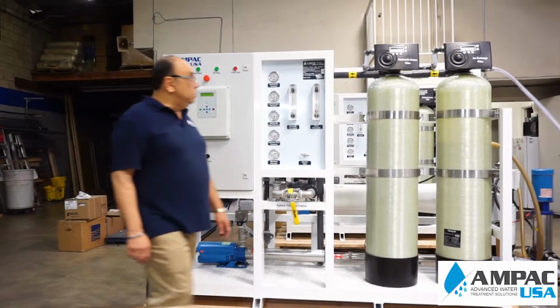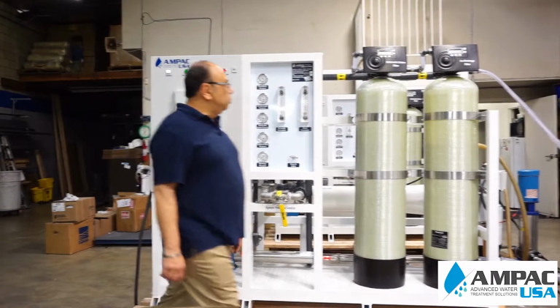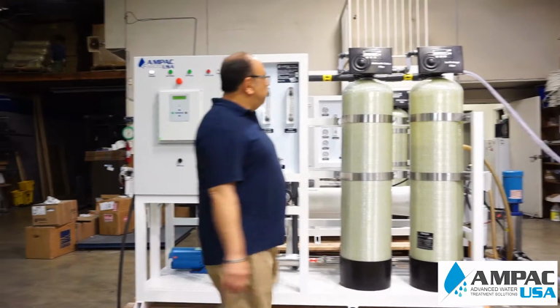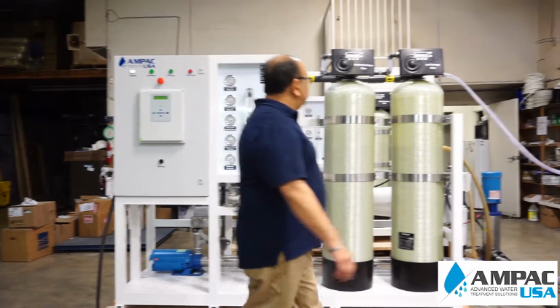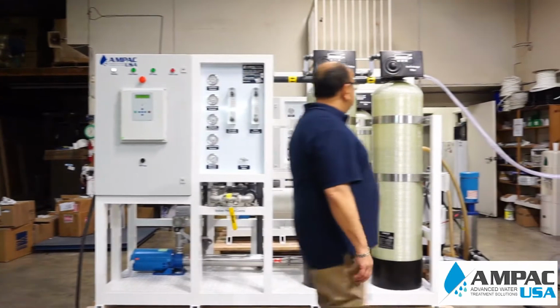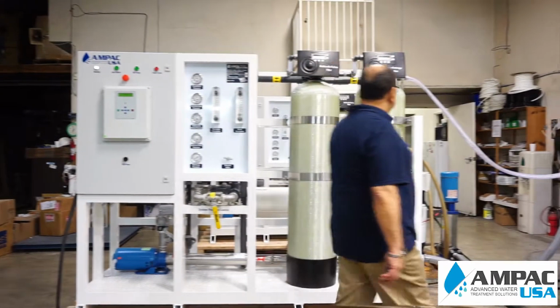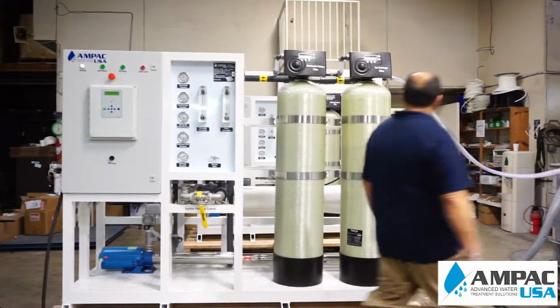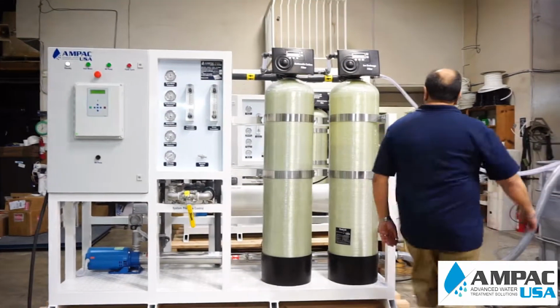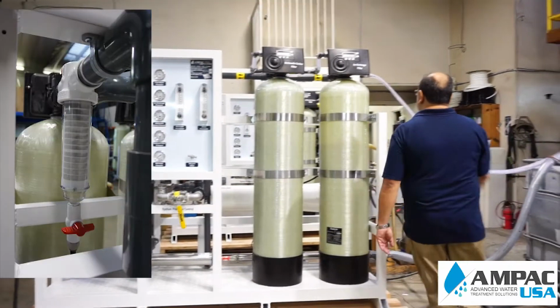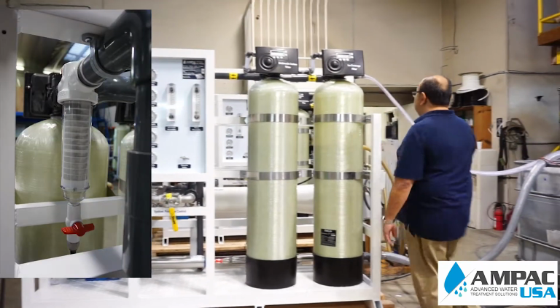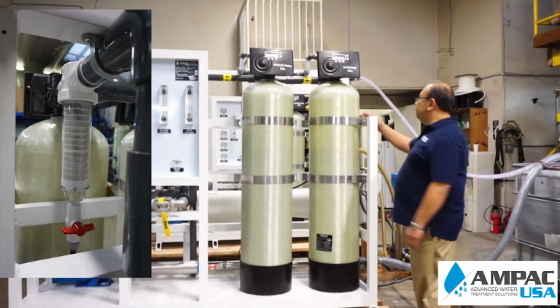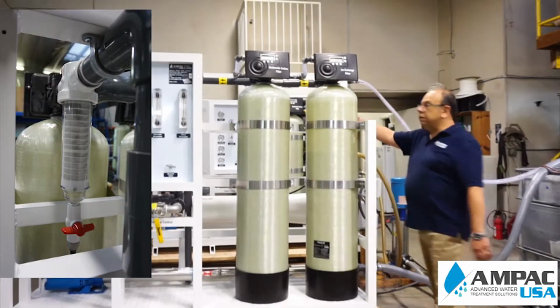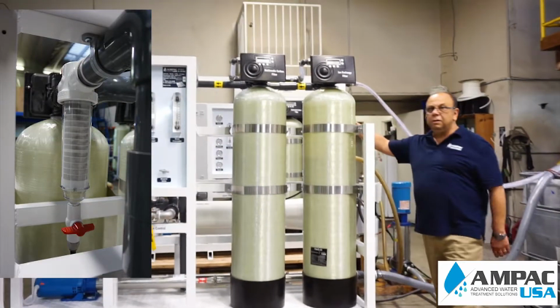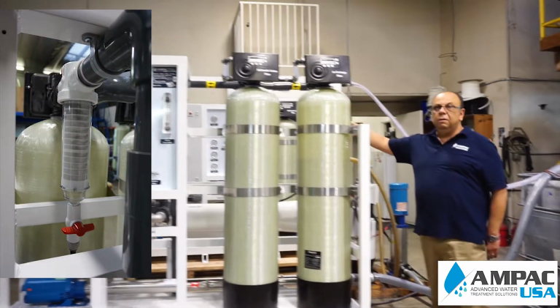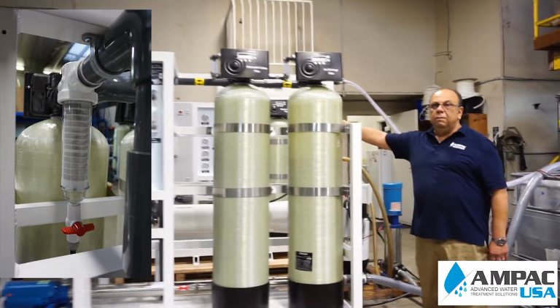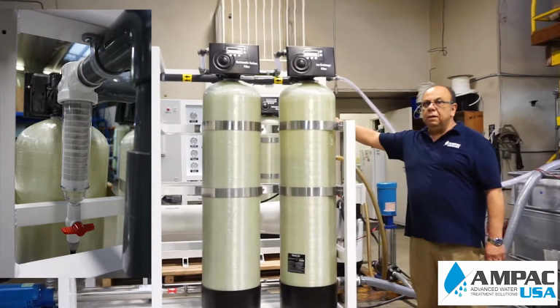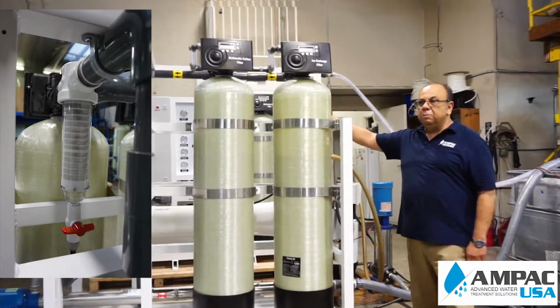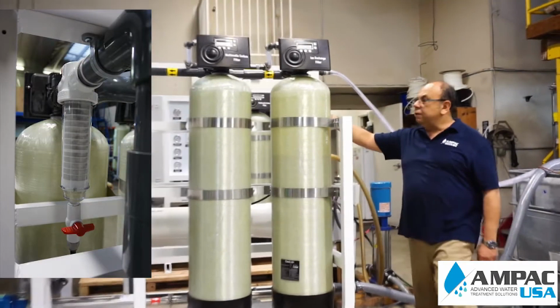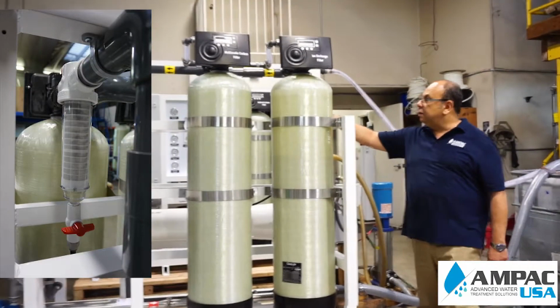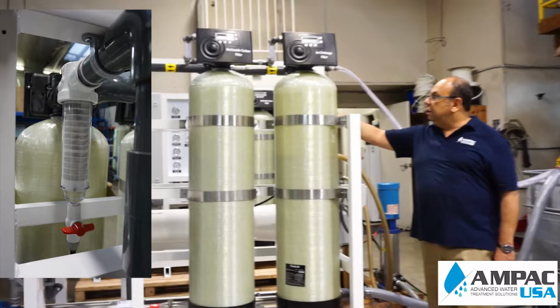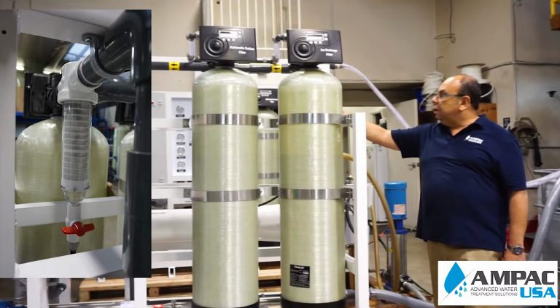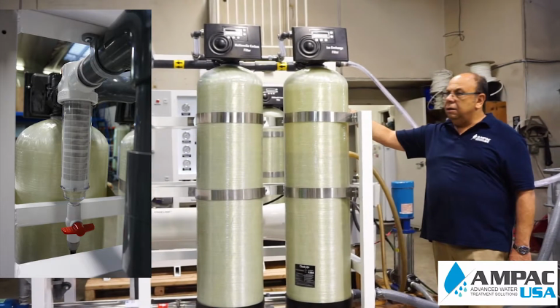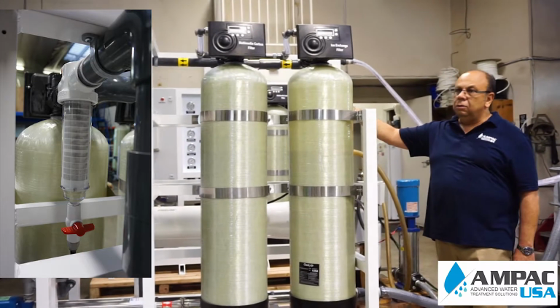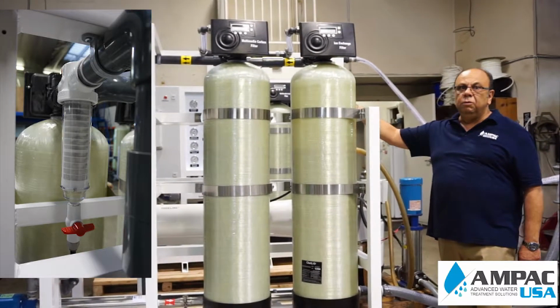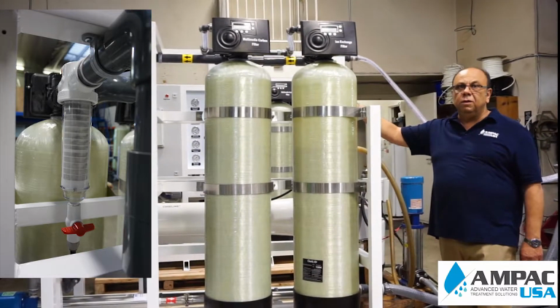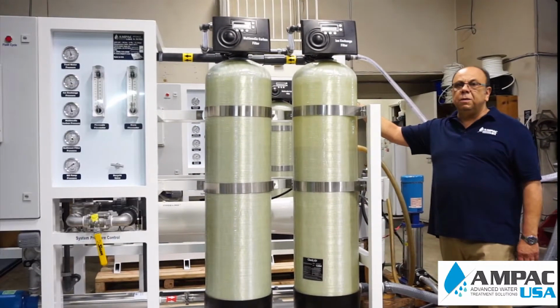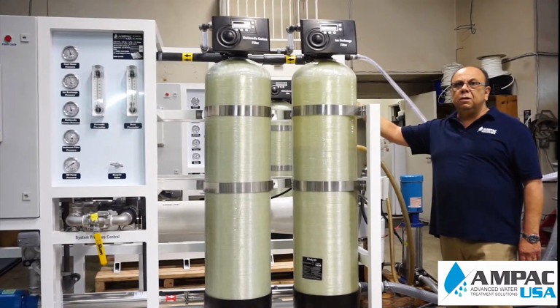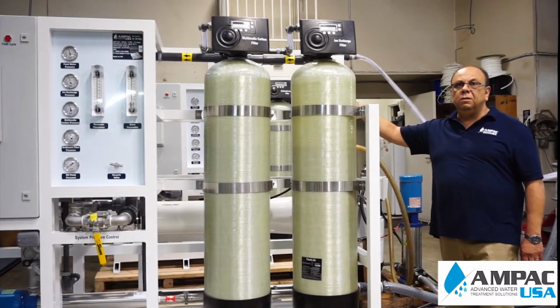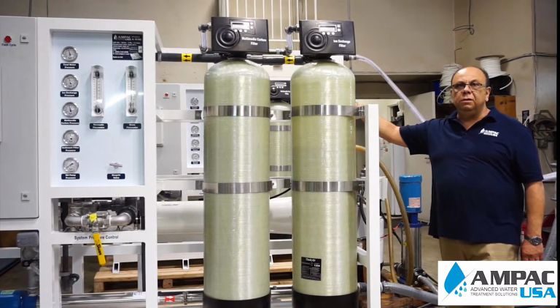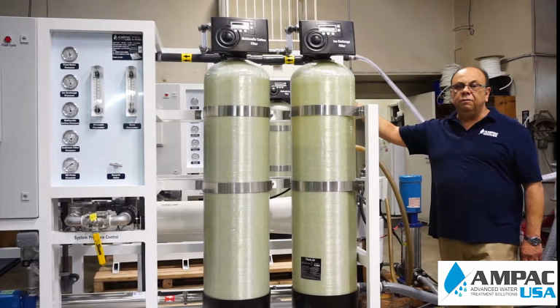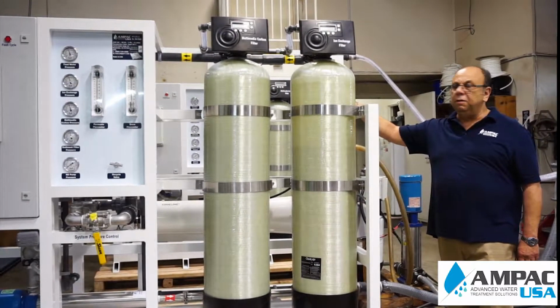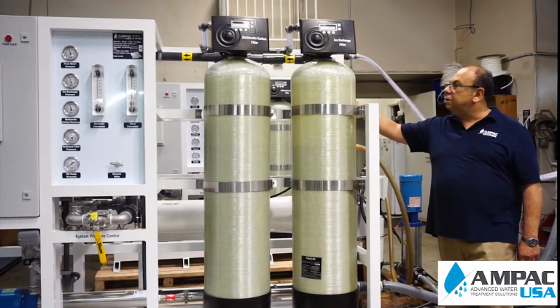It starts with a spin filter. That spin filter will remove all suspended solids greater than 50 micron.